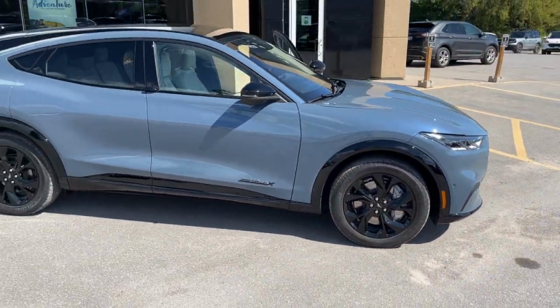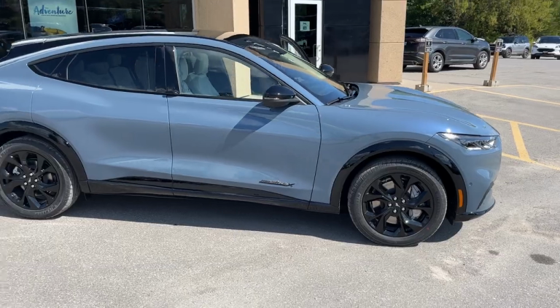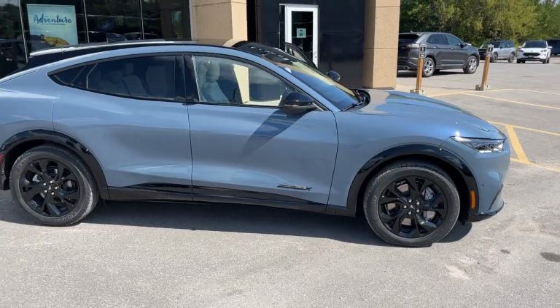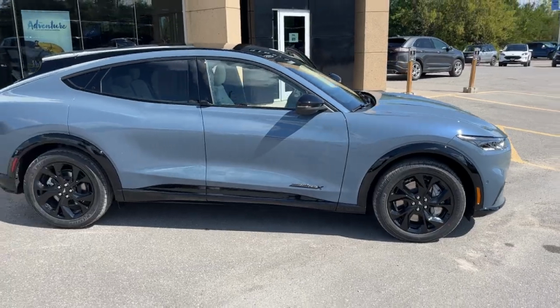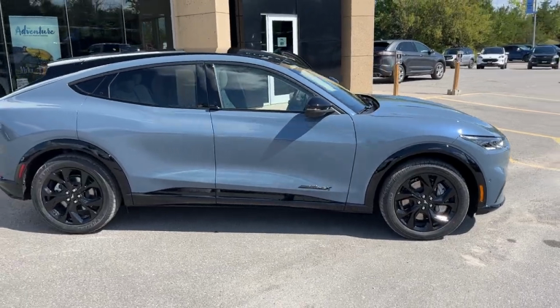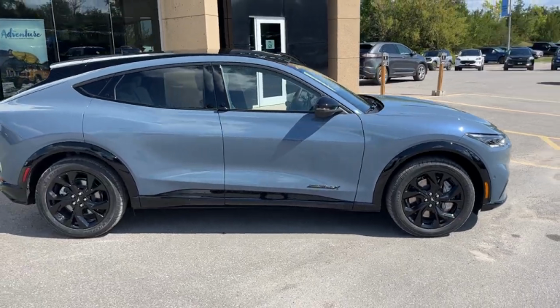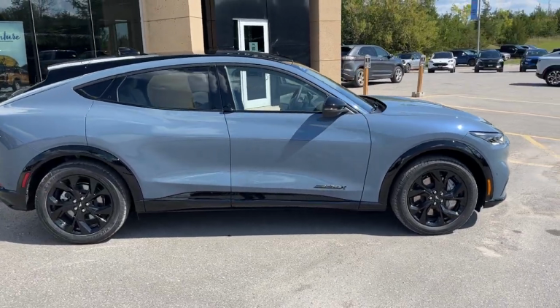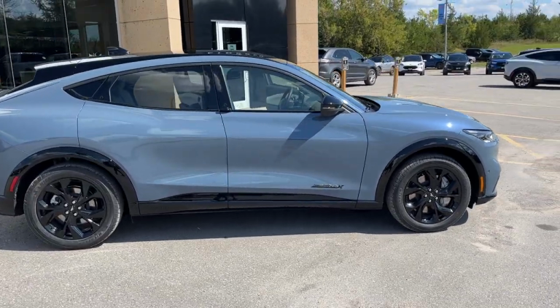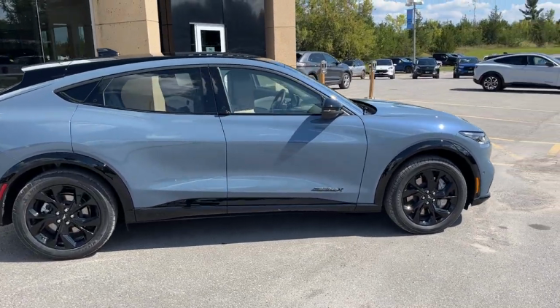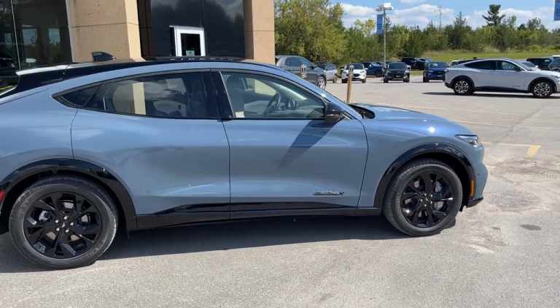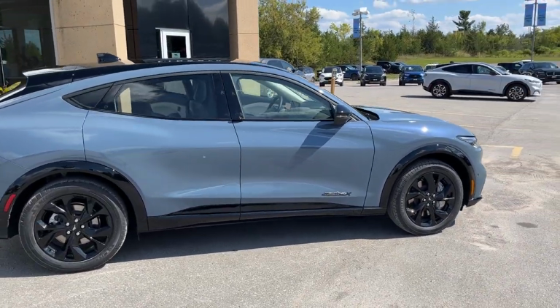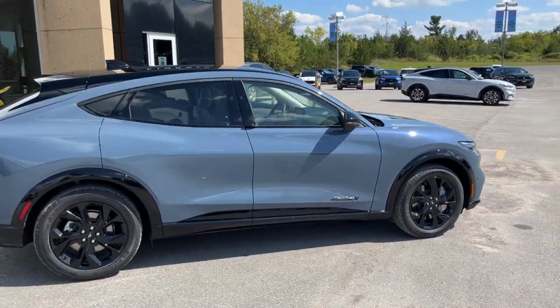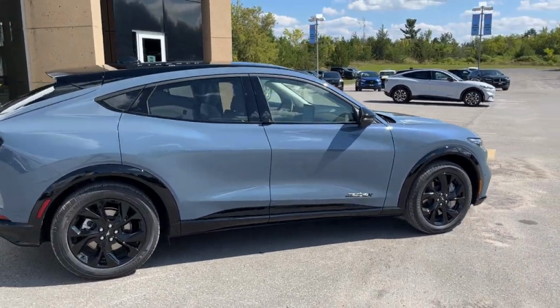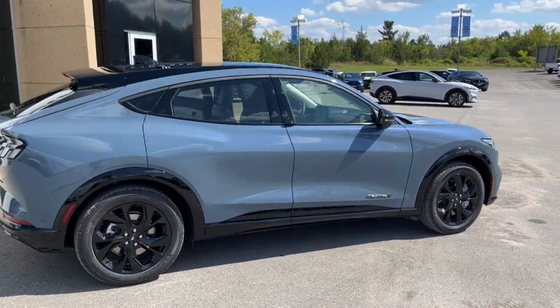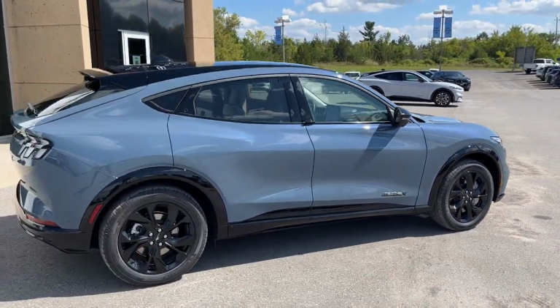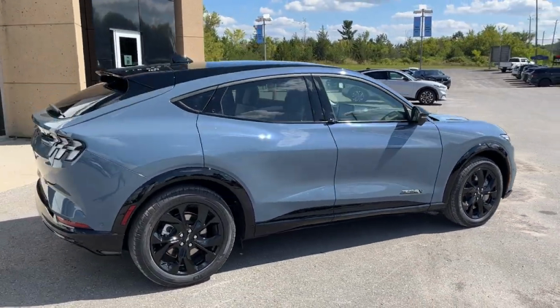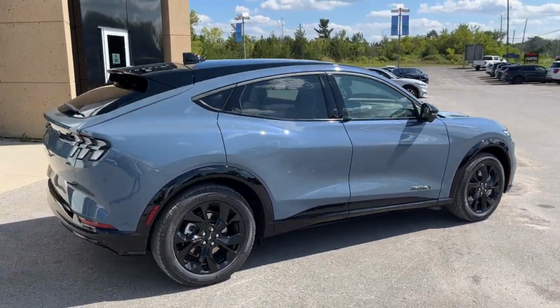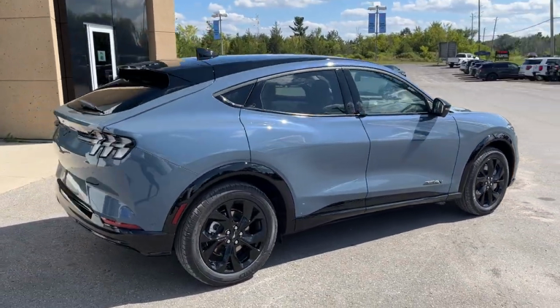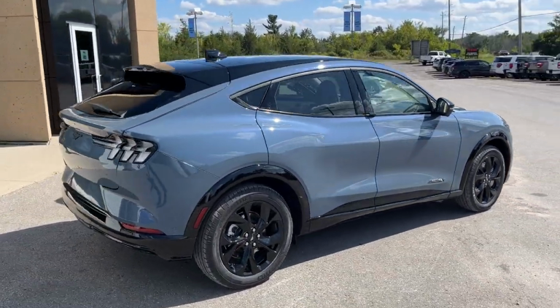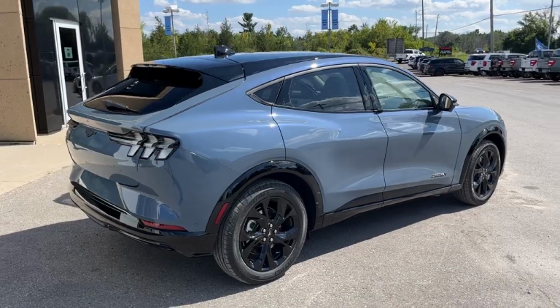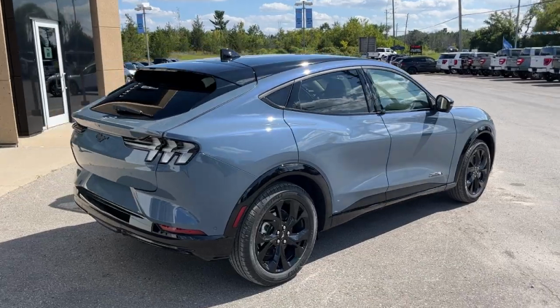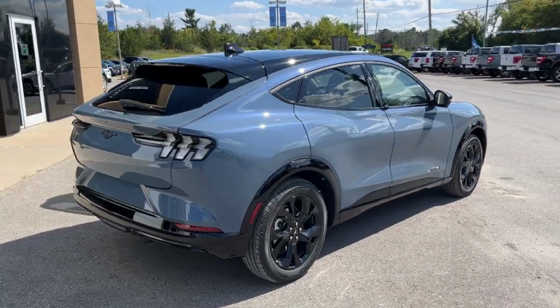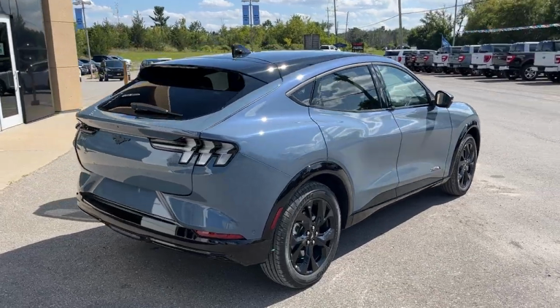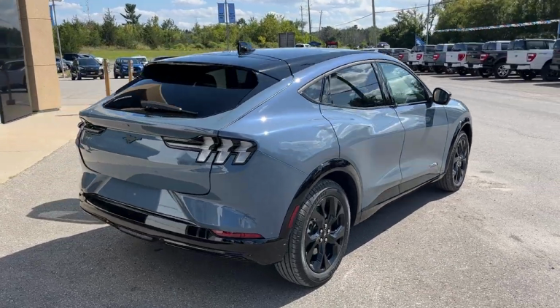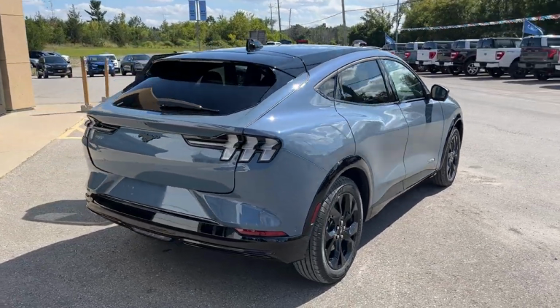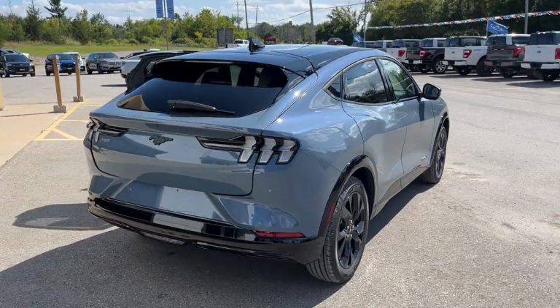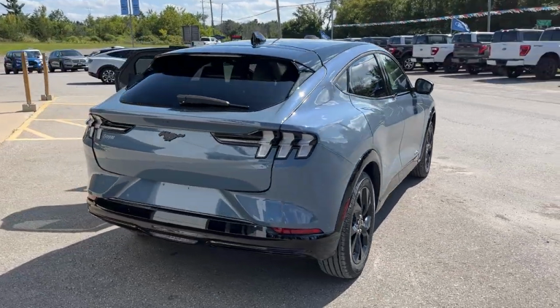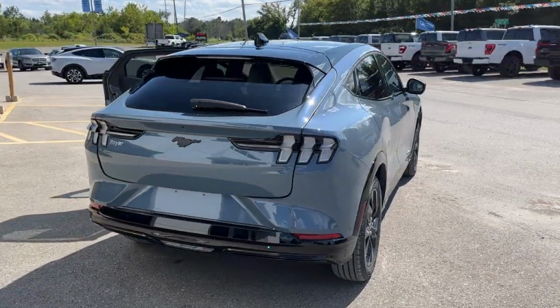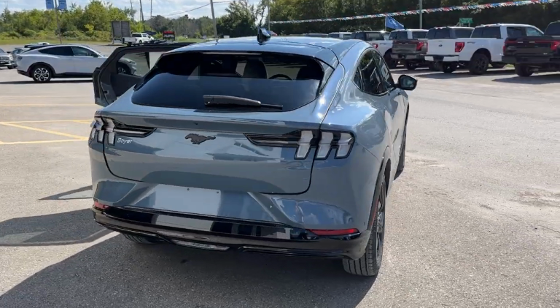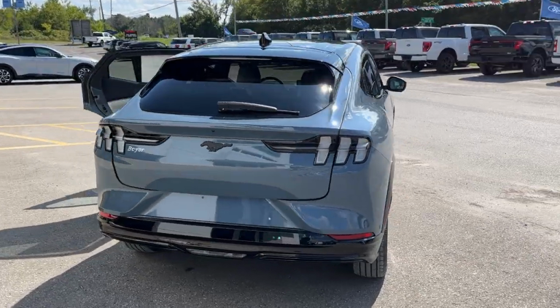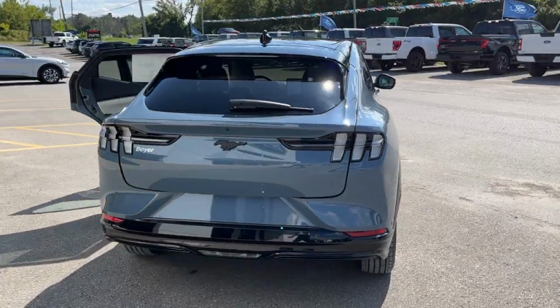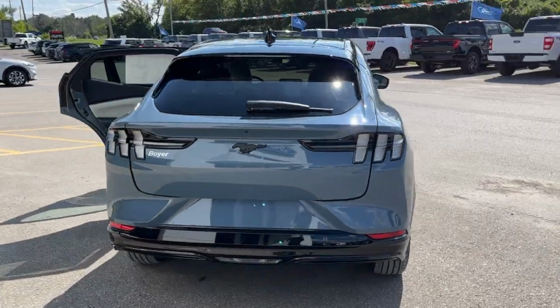This one does have the 91-kilowatt-hour extended range battery pack, which is rated for 467 kilometers. And coming around back here,